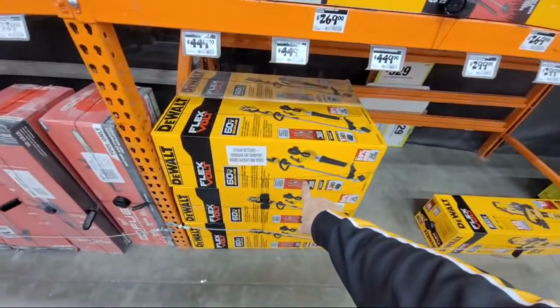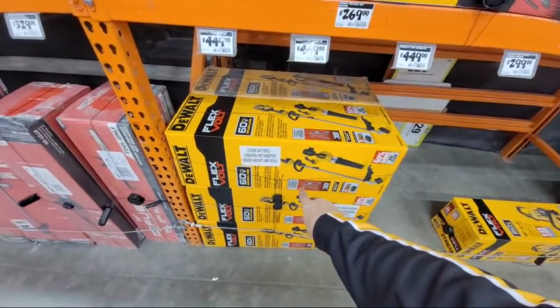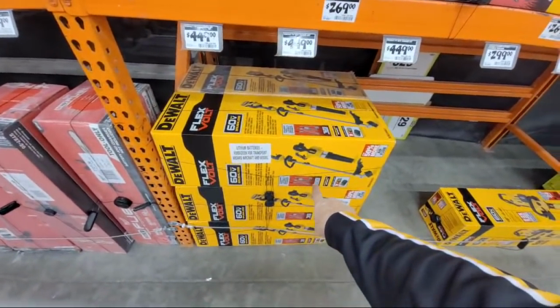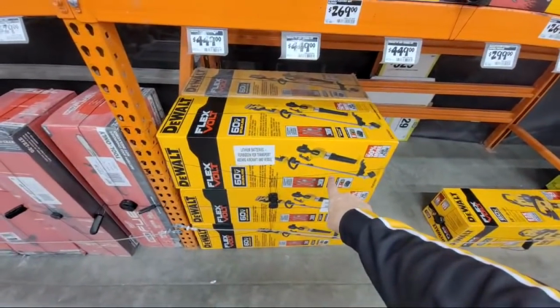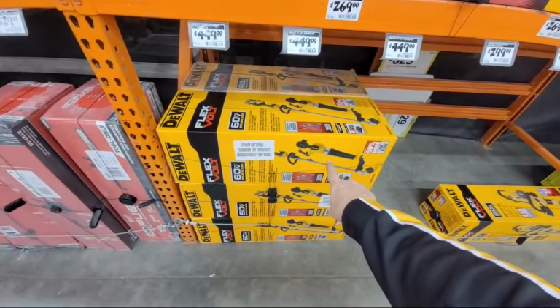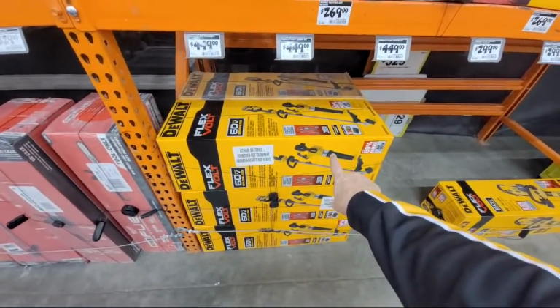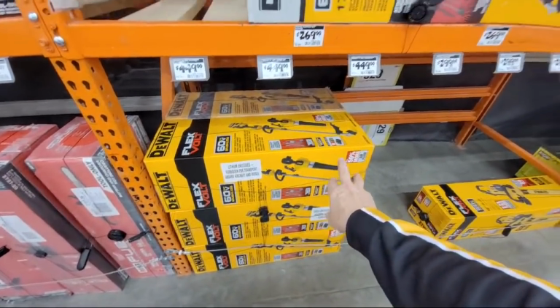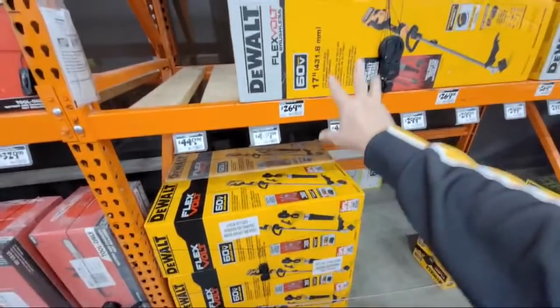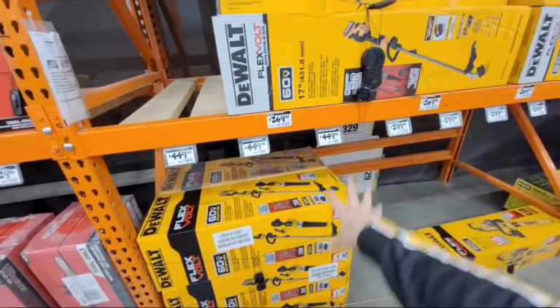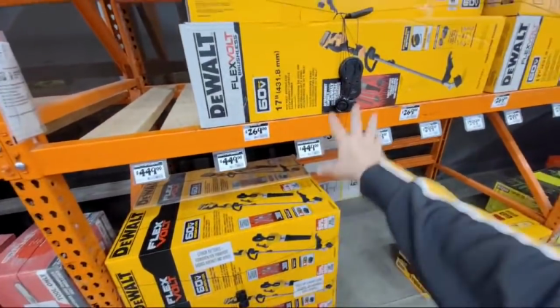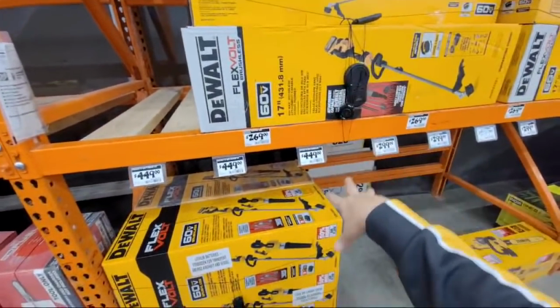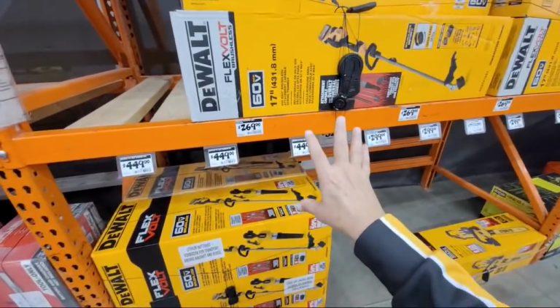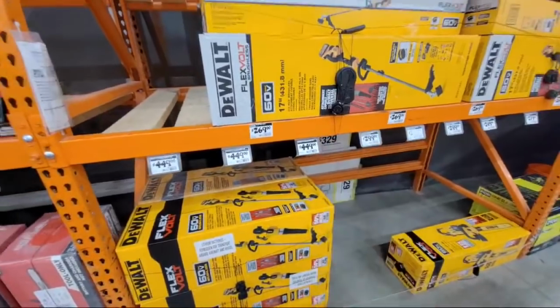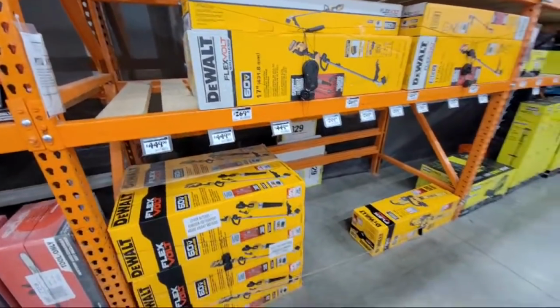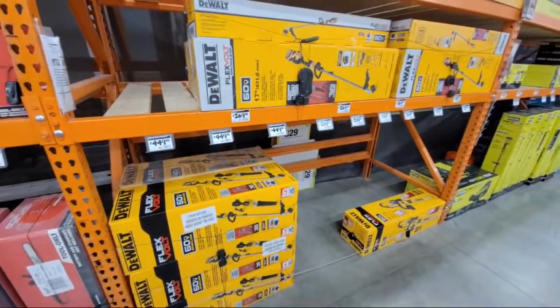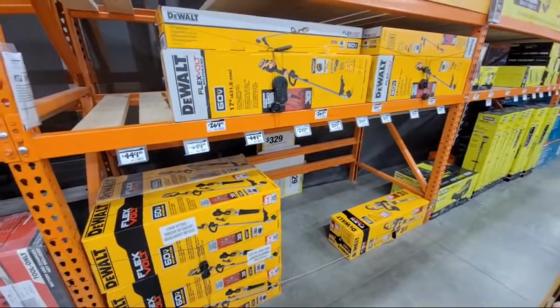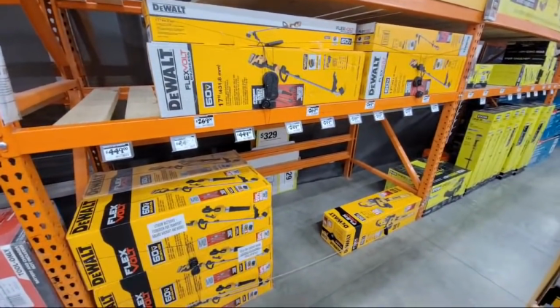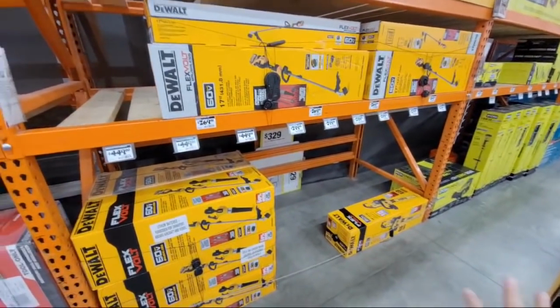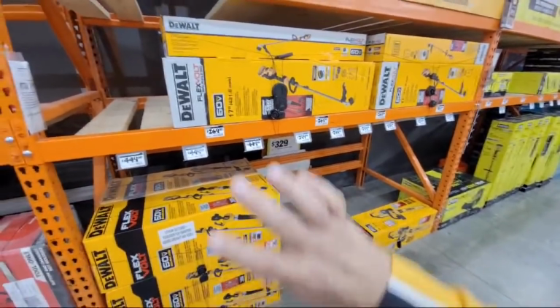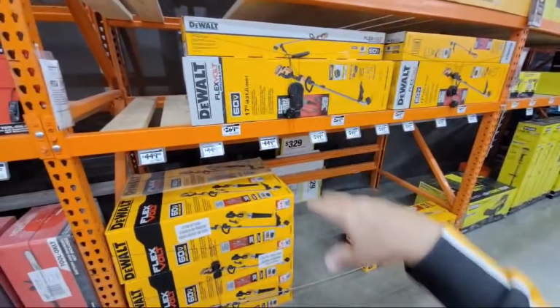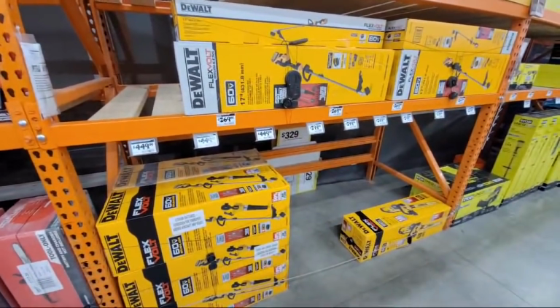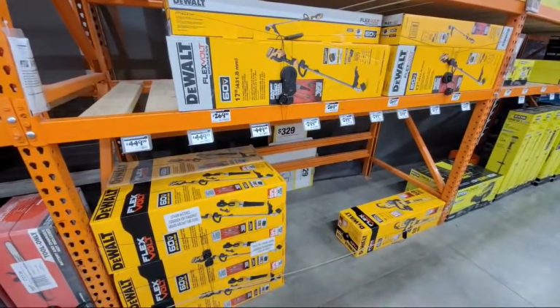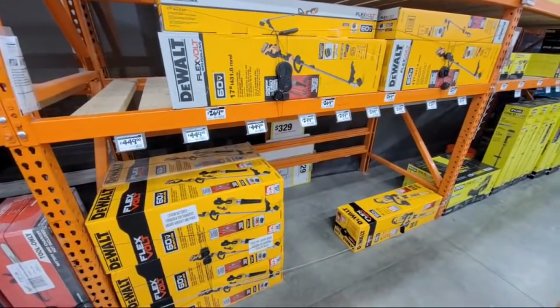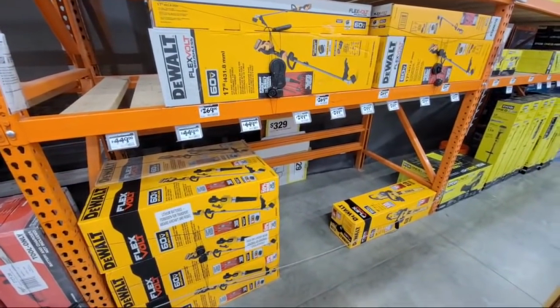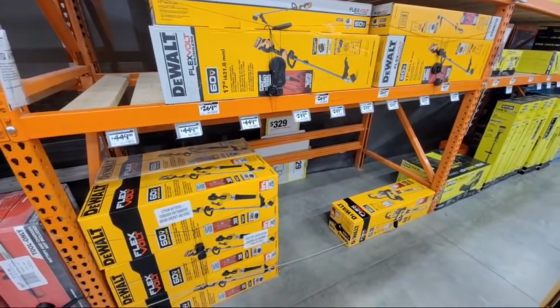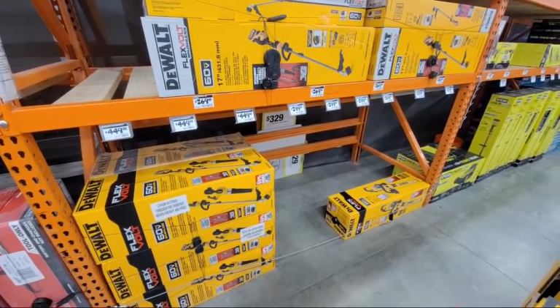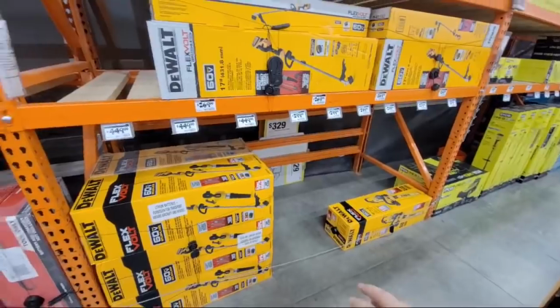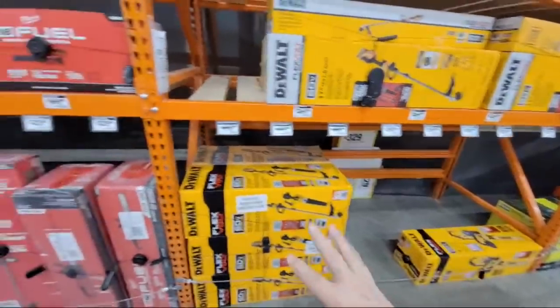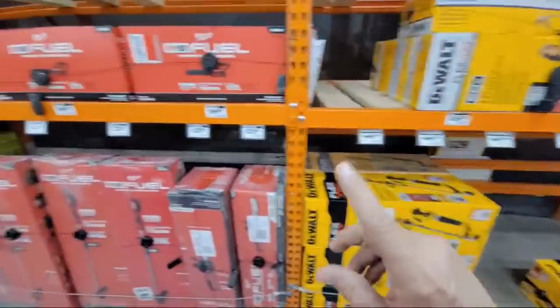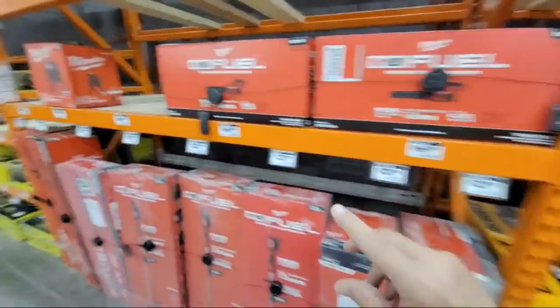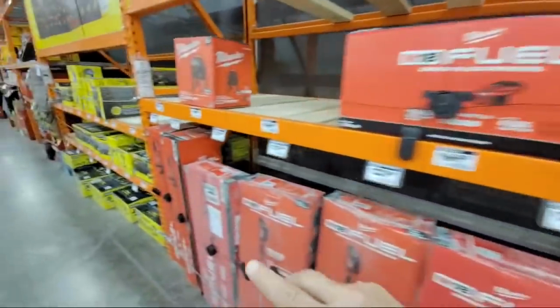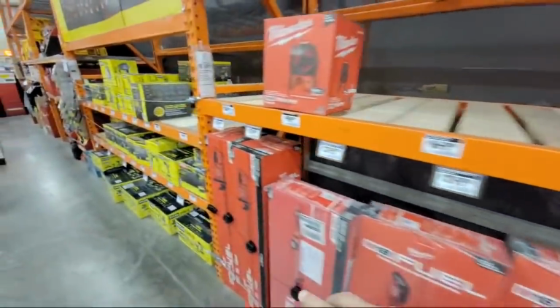They also have a kit with the blower in it at $449. Neither of these are on sale — I would wait until you can get it maybe as a special buy of the day or some other promotion in the spring.